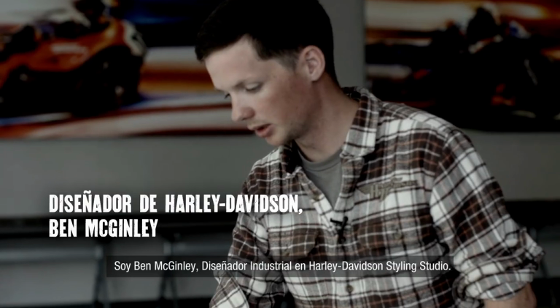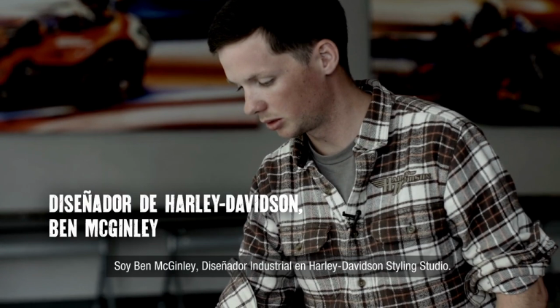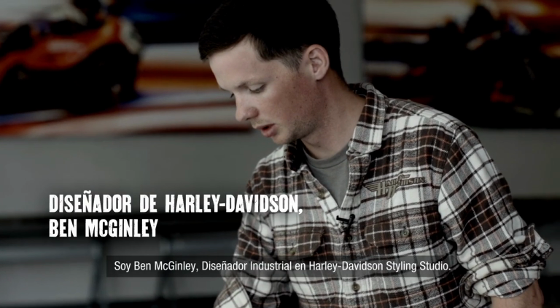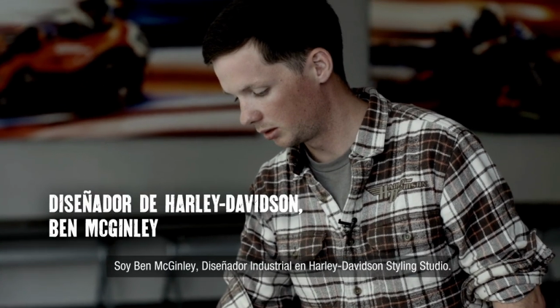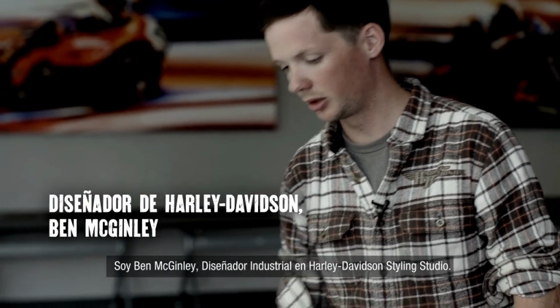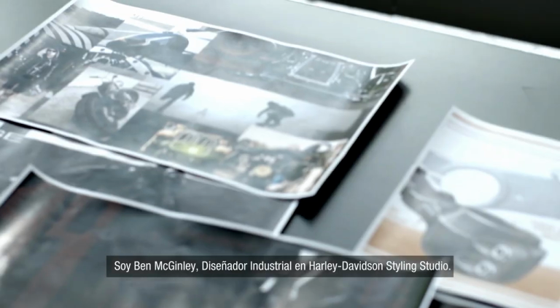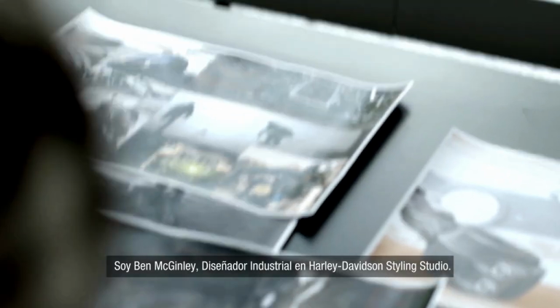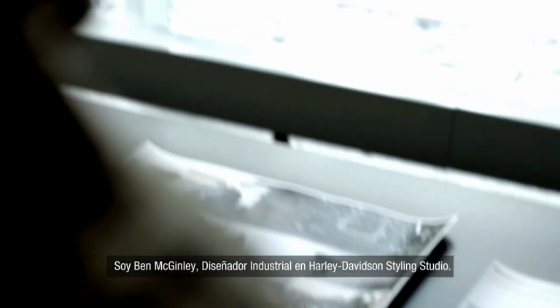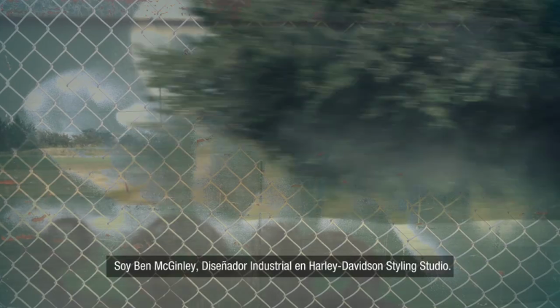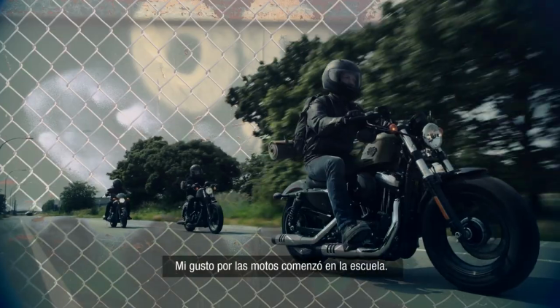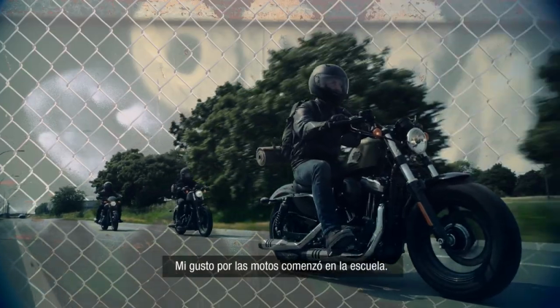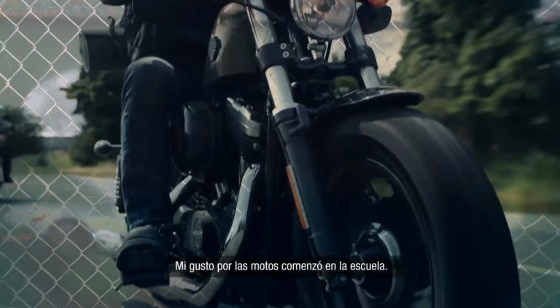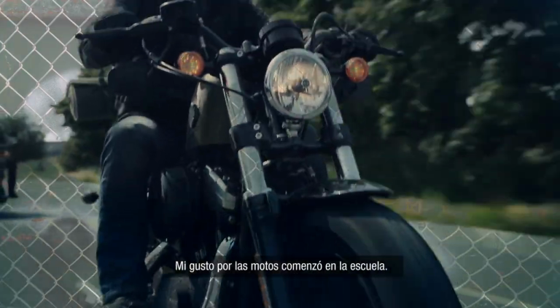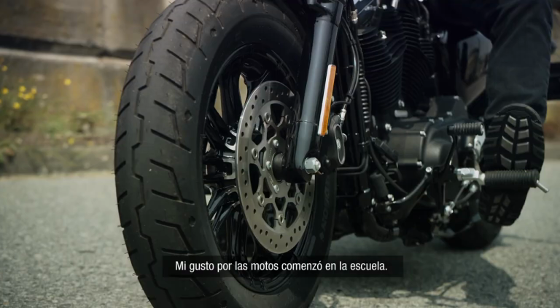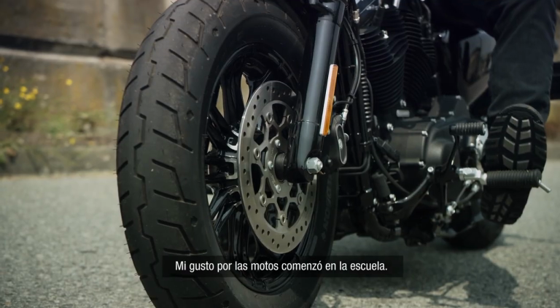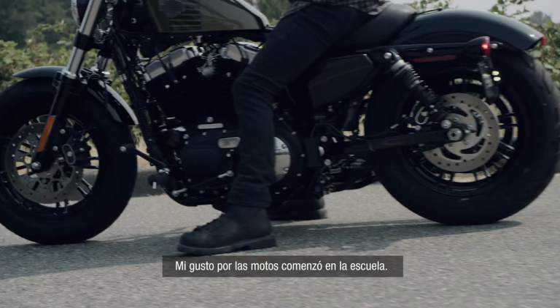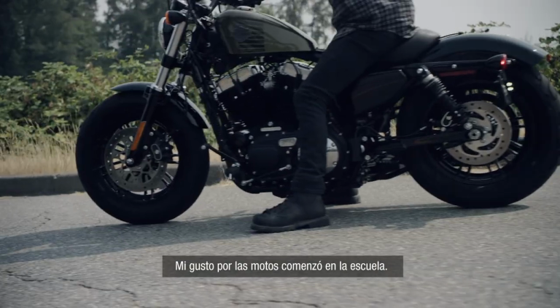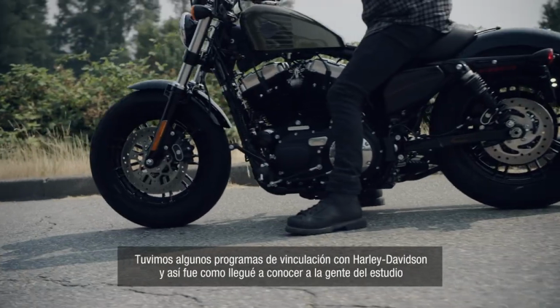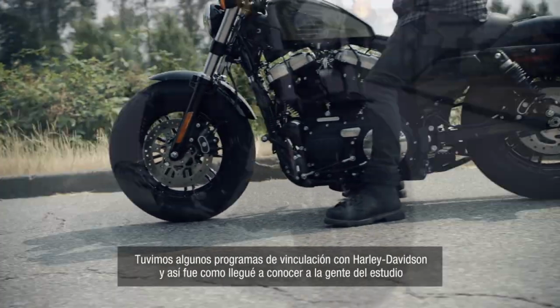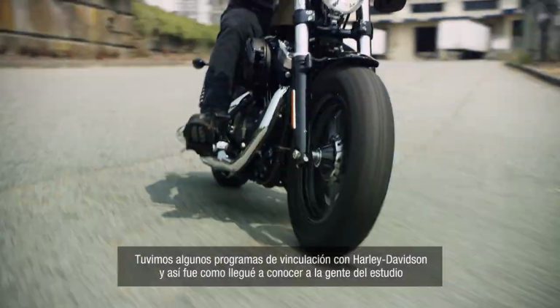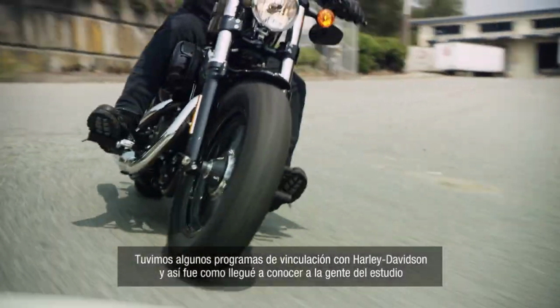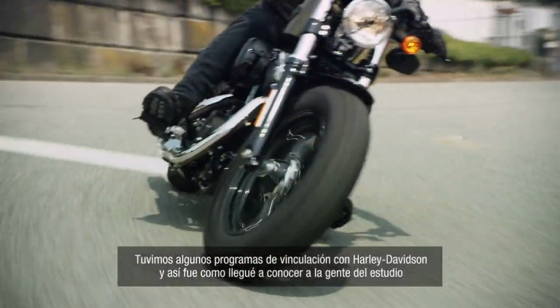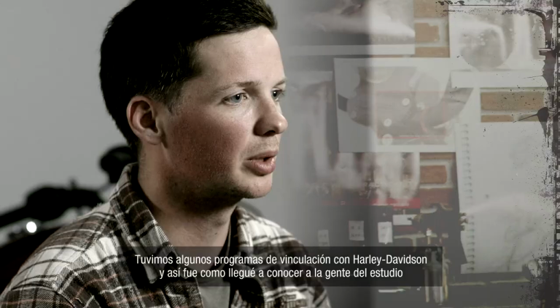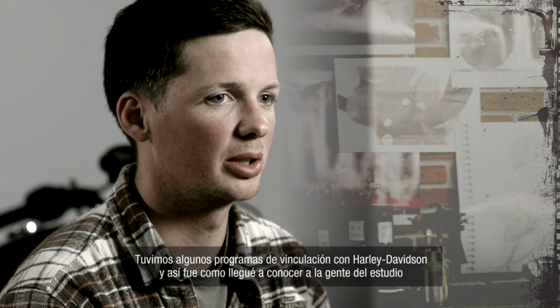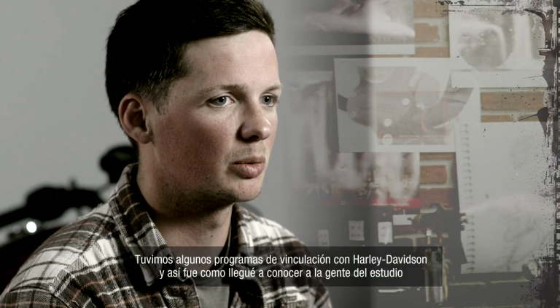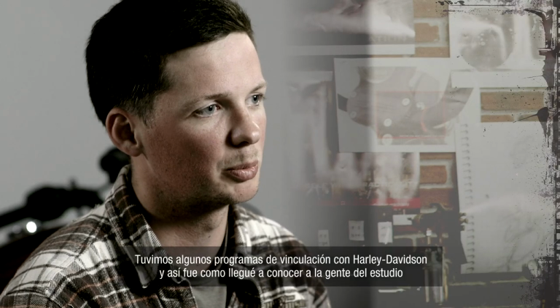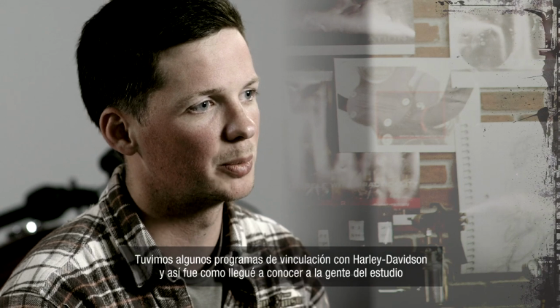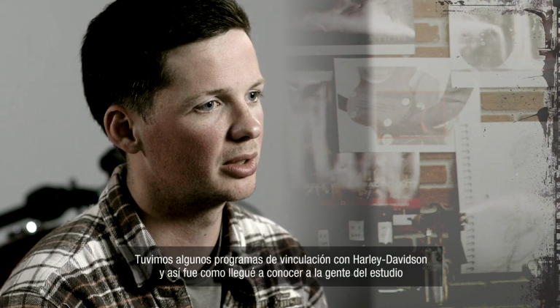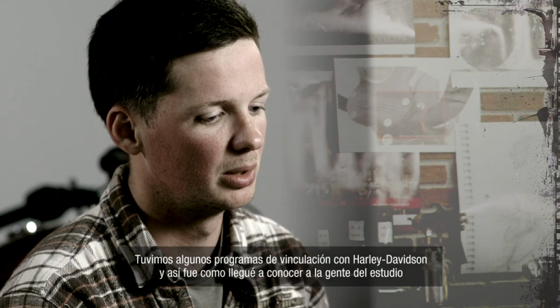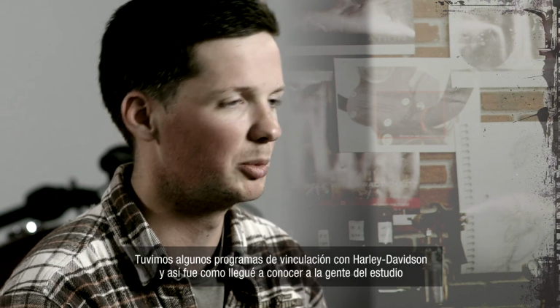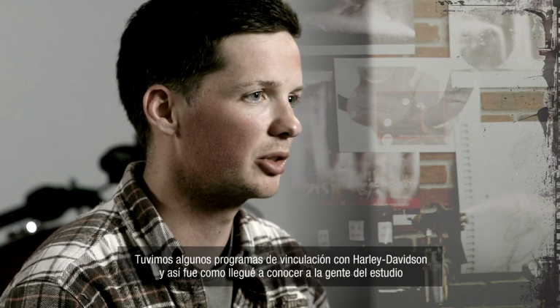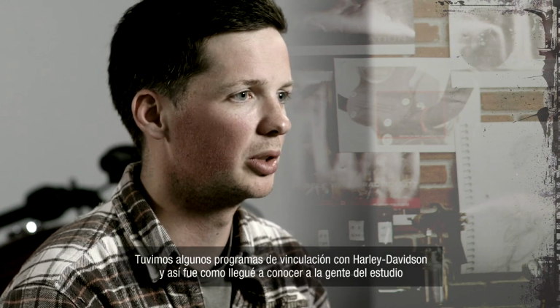I'm Ben McKinley, an industrial designer at the Harley-Davidson Styling Studio. I really got into bikes in school. We had a few programs with the studio here at Harley-Davidson where it would be a sponsored project, so I got to meet the guys from the studio.